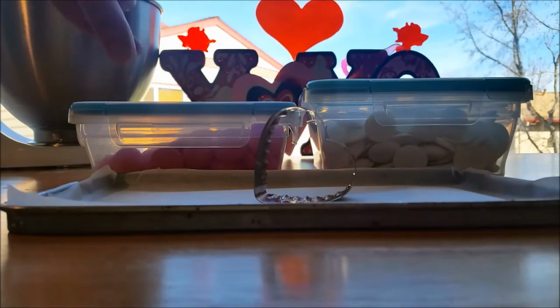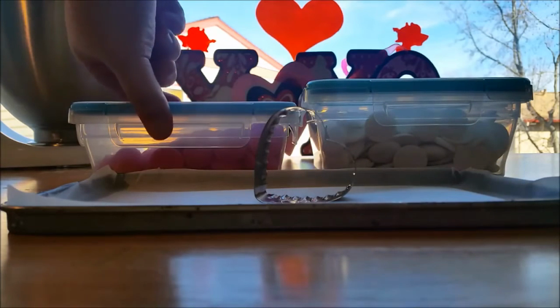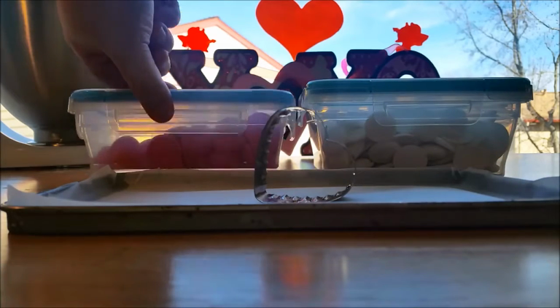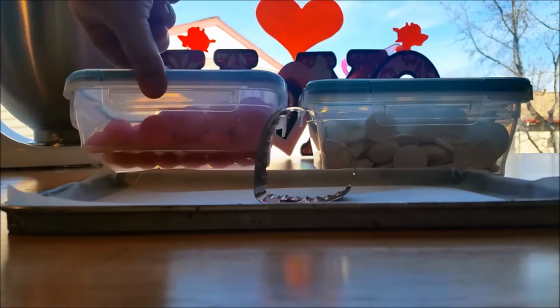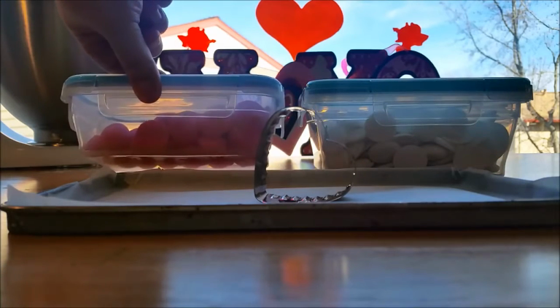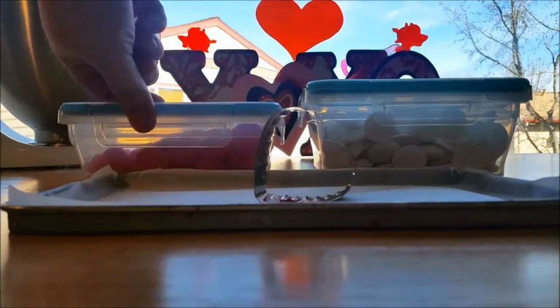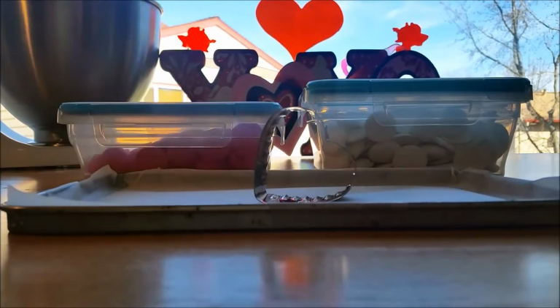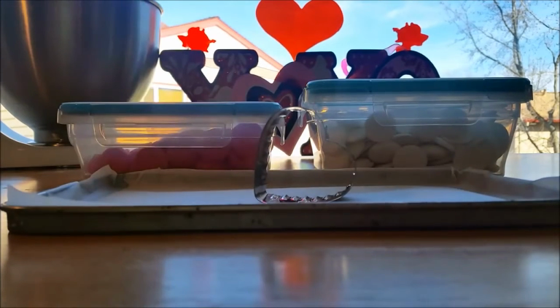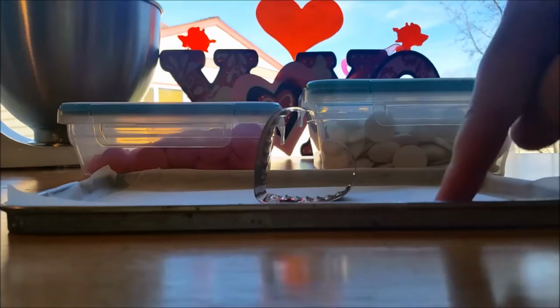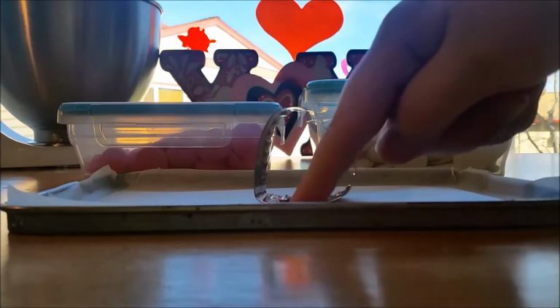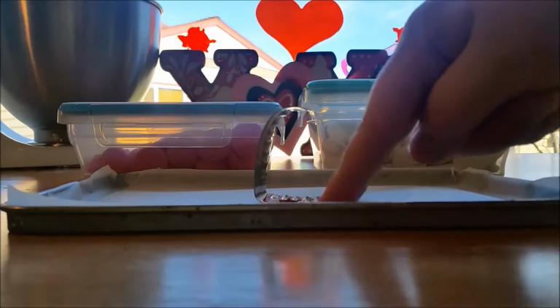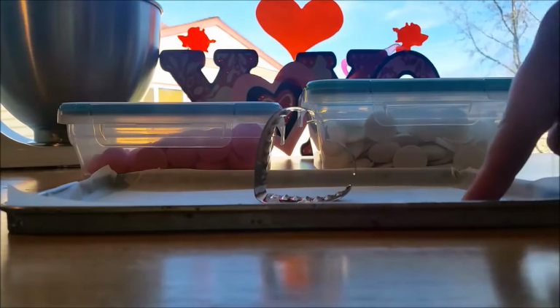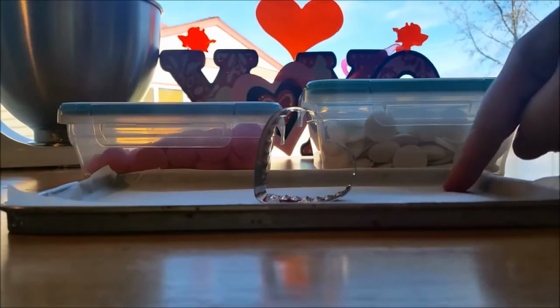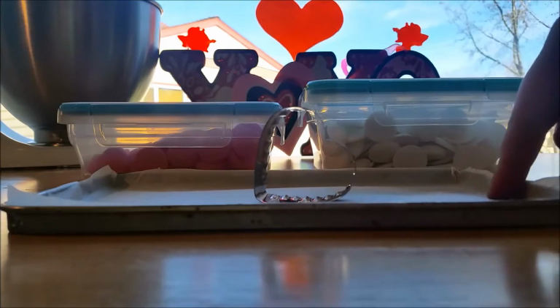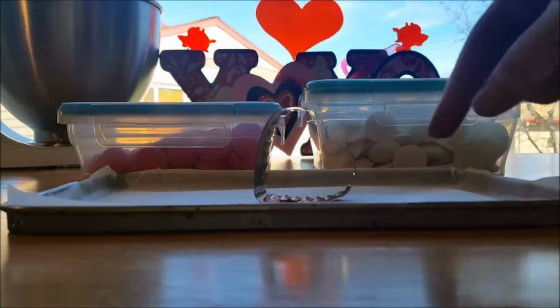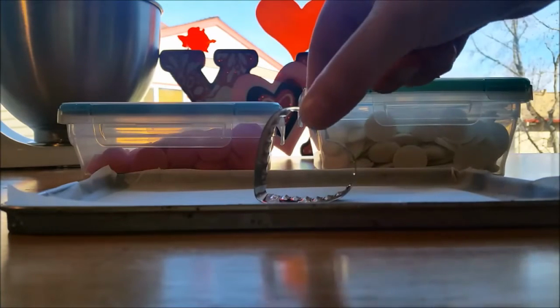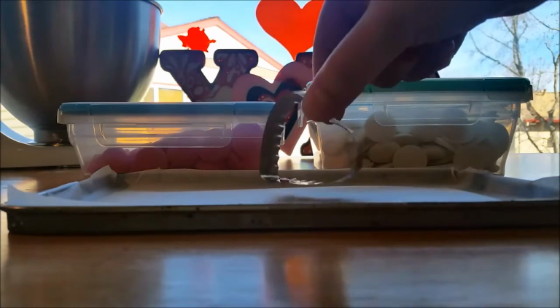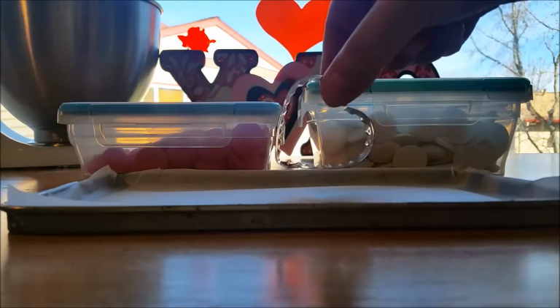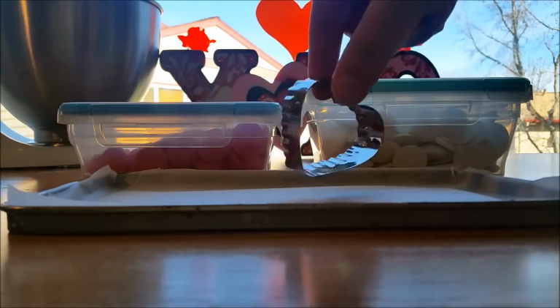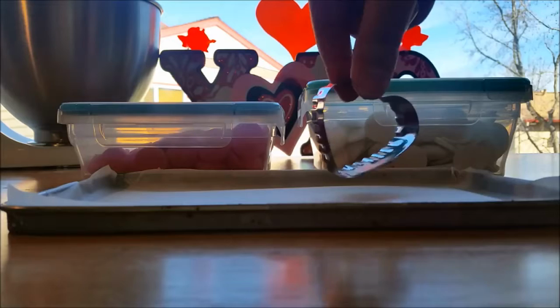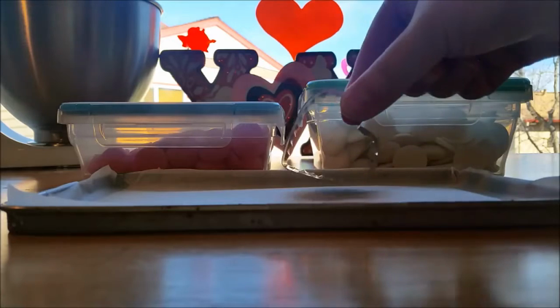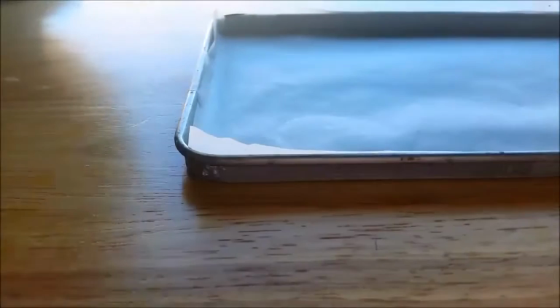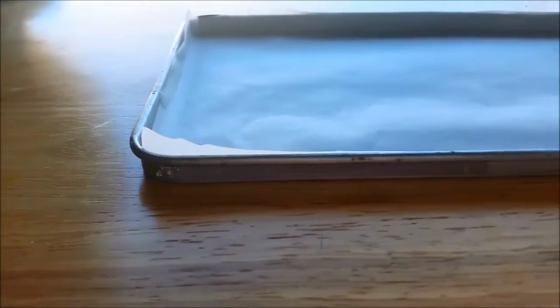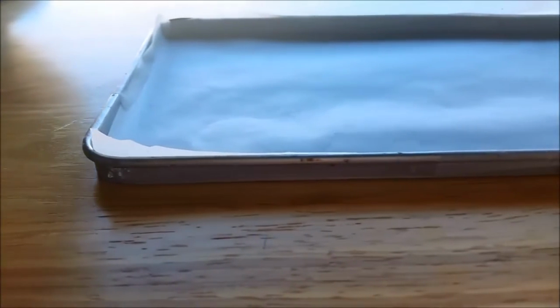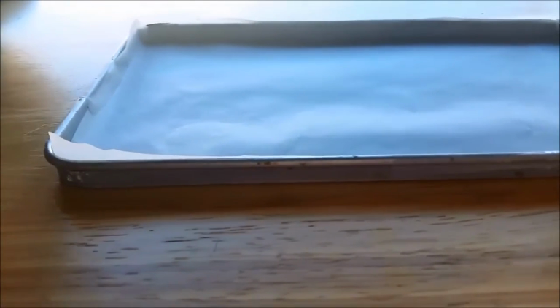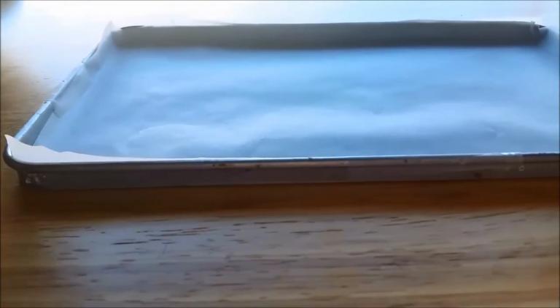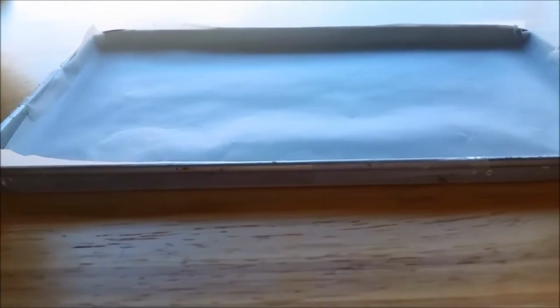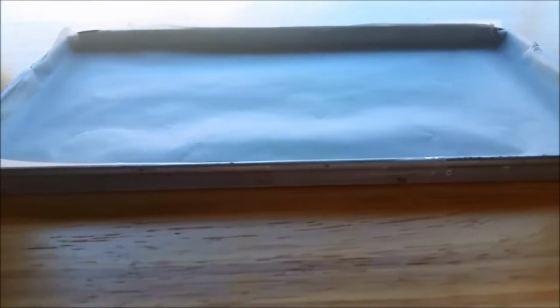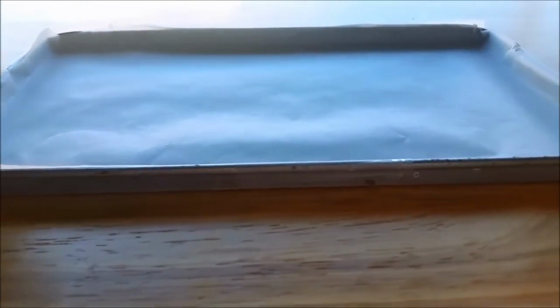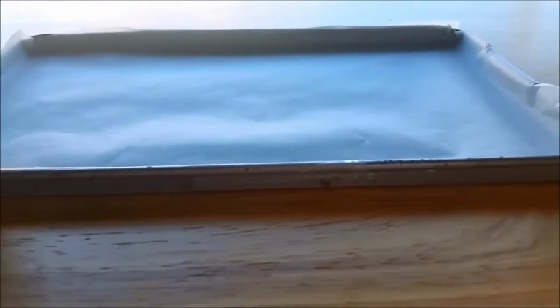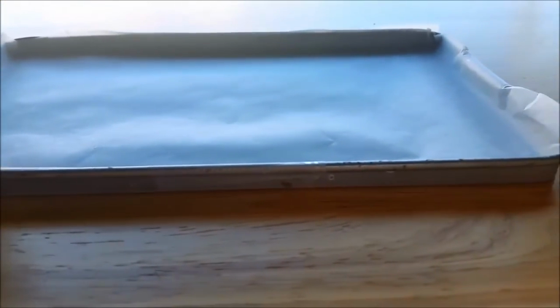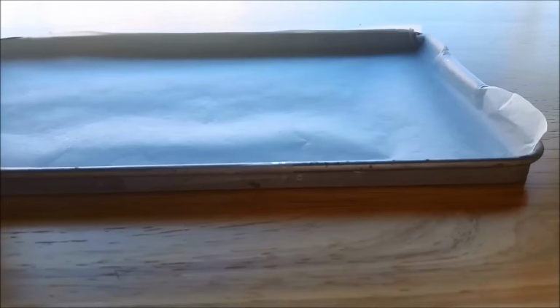To make some chocolate bark, you will need some chocolate melts — I'm using white and pink. You will also need a small baking sheet lined with nonstick paper and a small heart cutter.